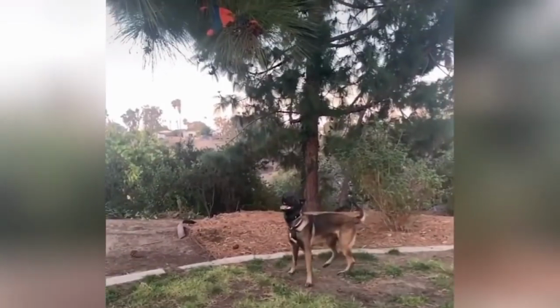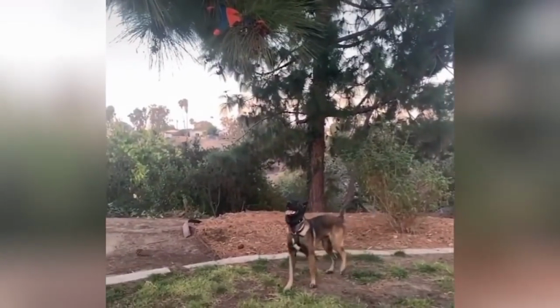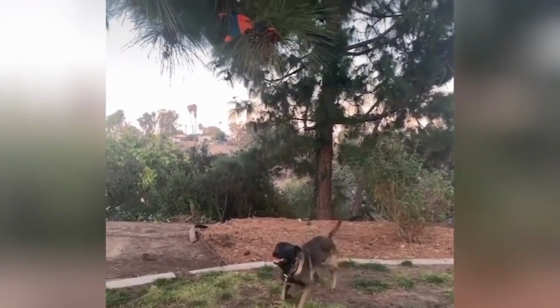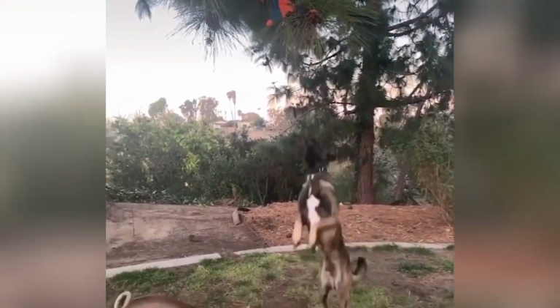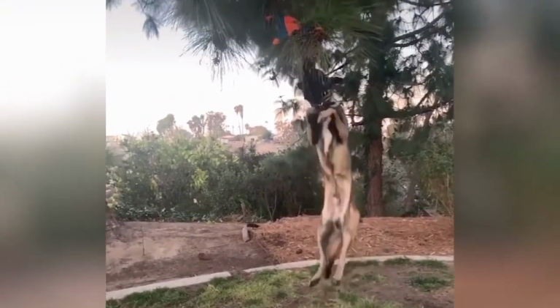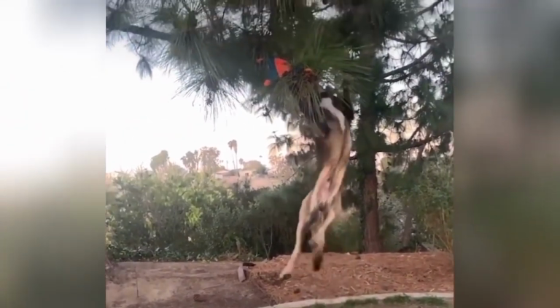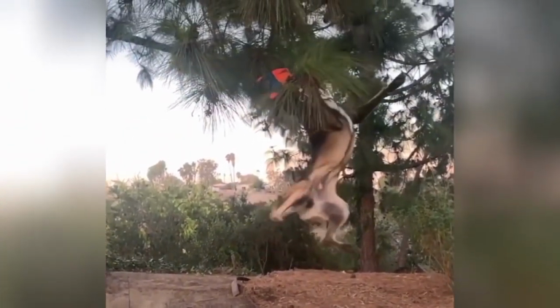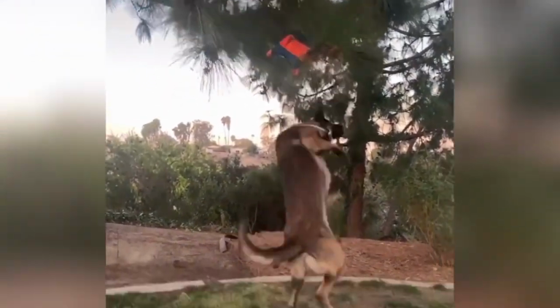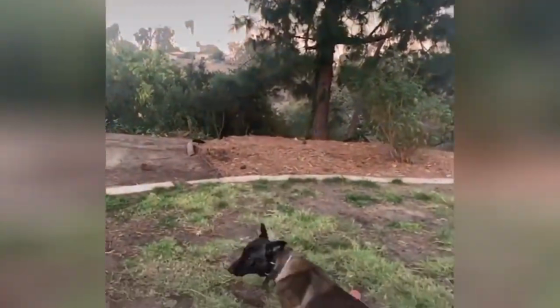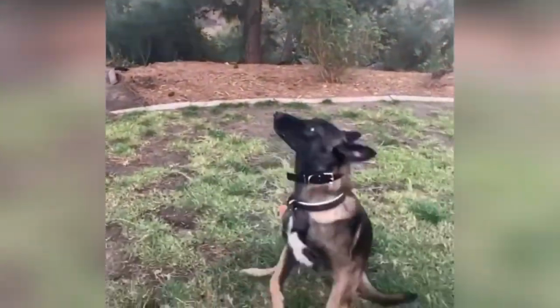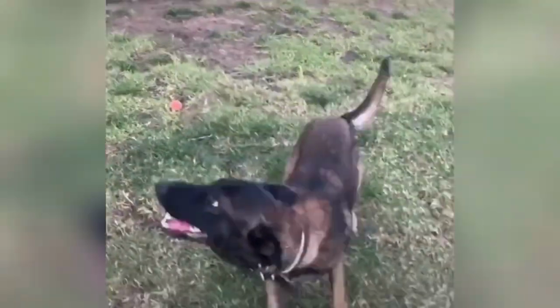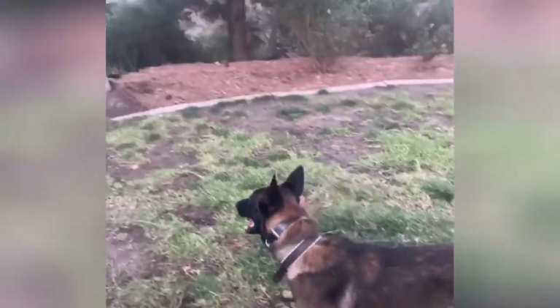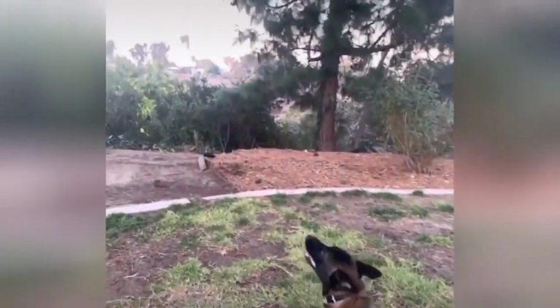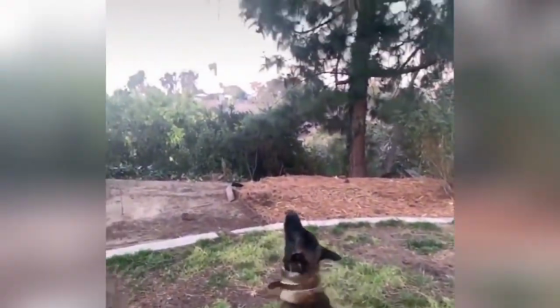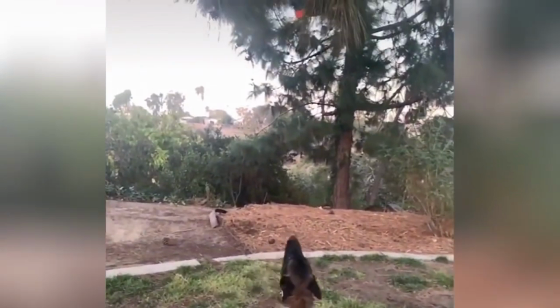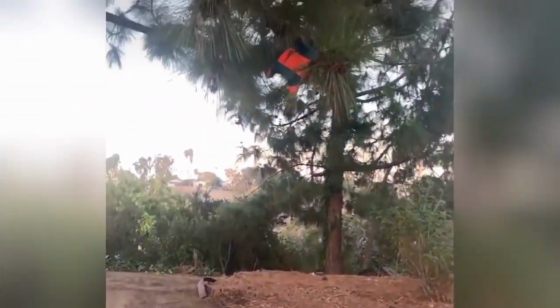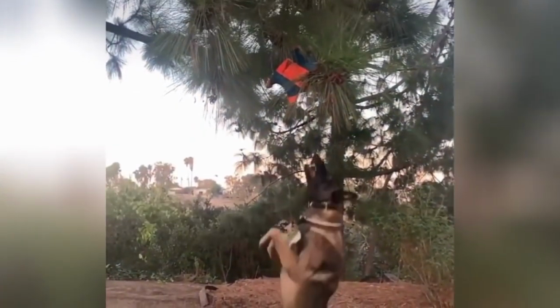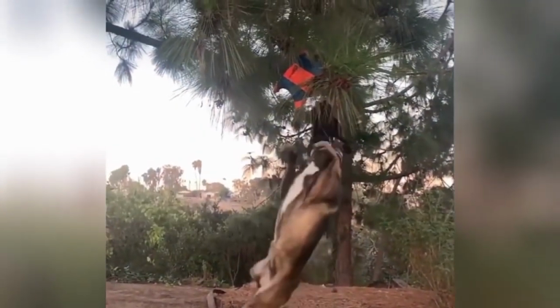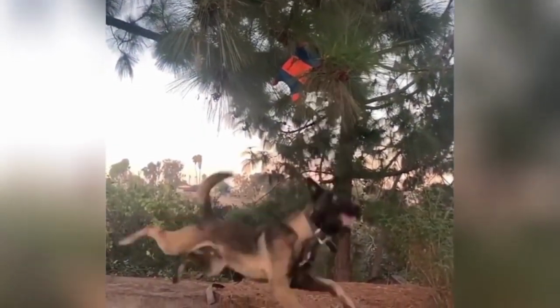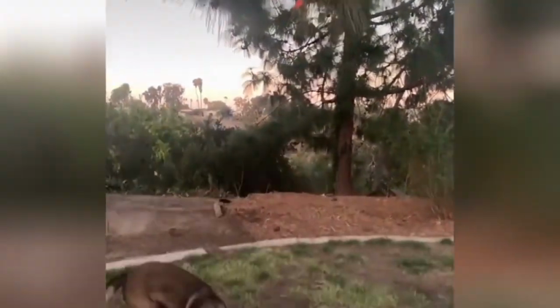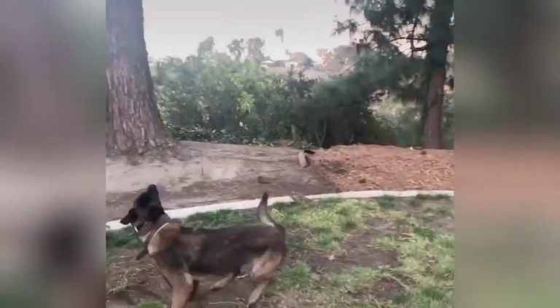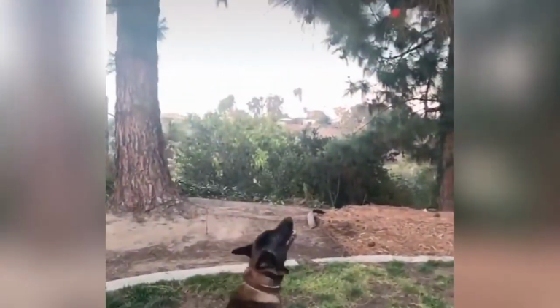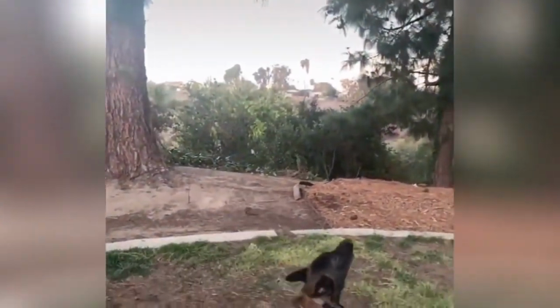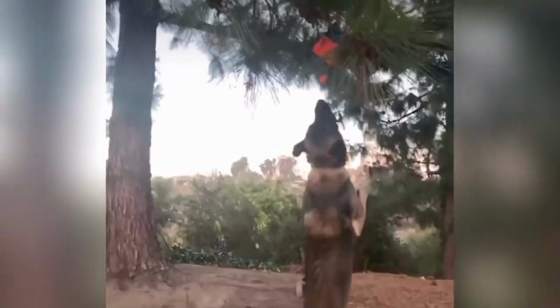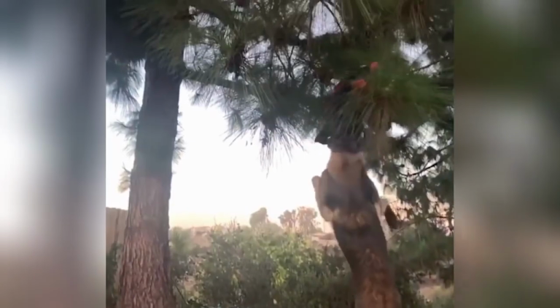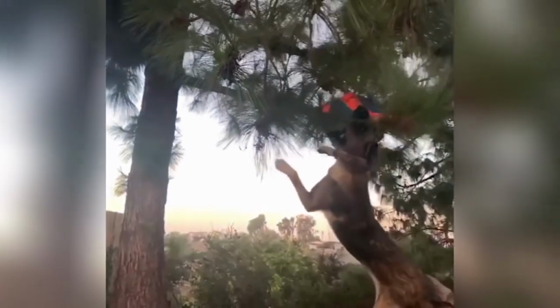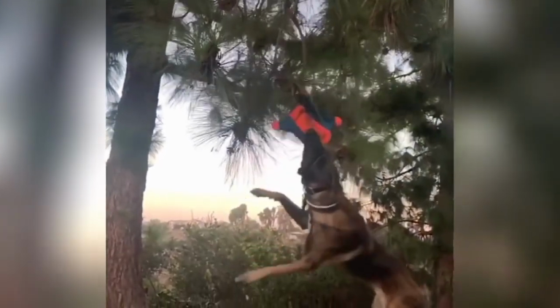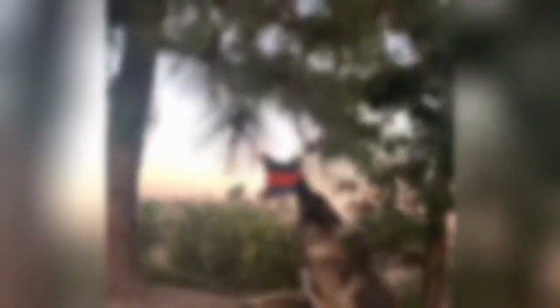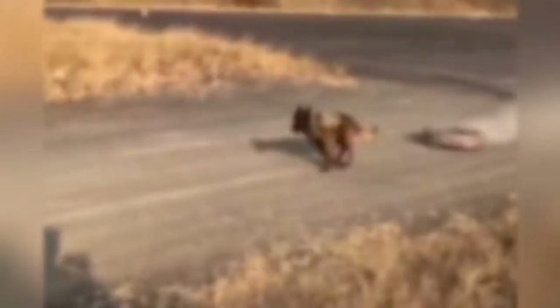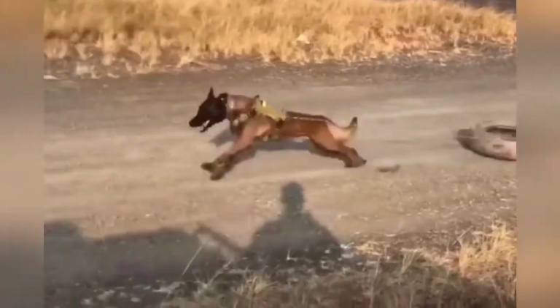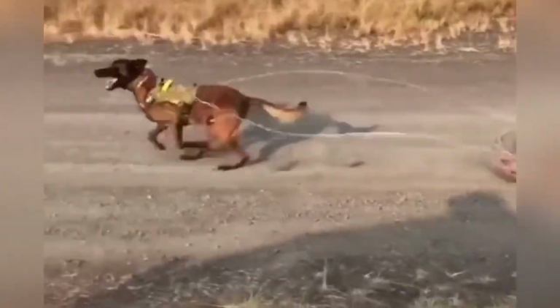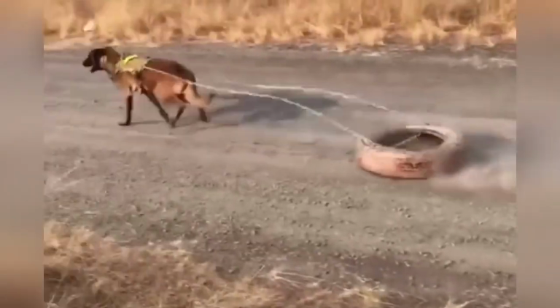Intelligence is a hallmark of the Belgian Shepherd. They are known for their sharp minds and quick learning abilities, which has earned them a reputation as one of the most intelligent dog breeds. This makes them highly trainable for a wide range of tasks and activities.